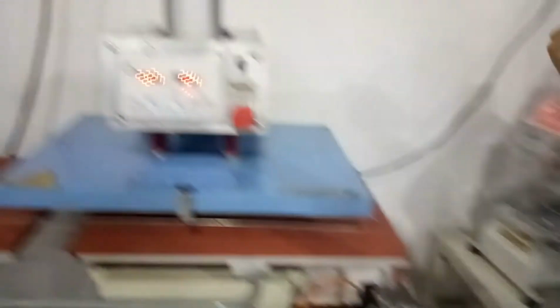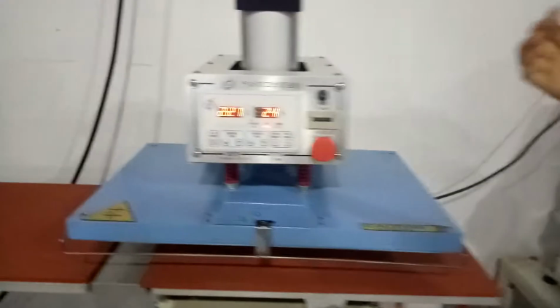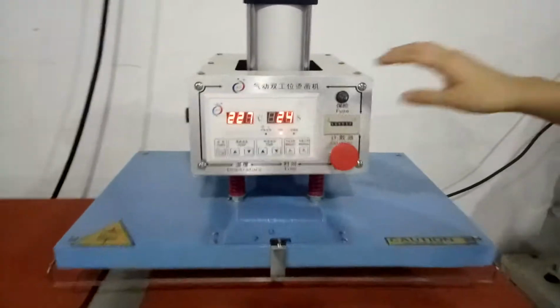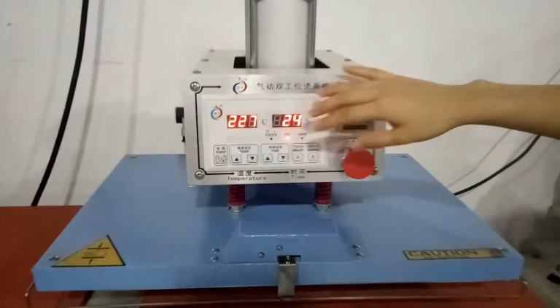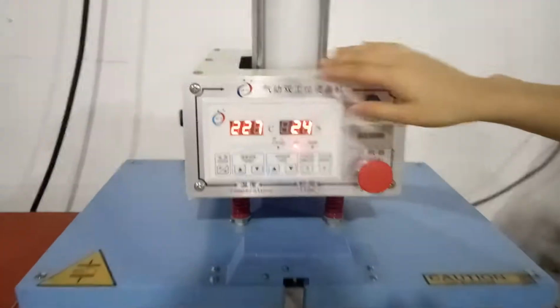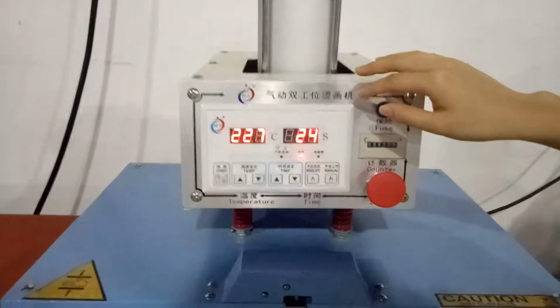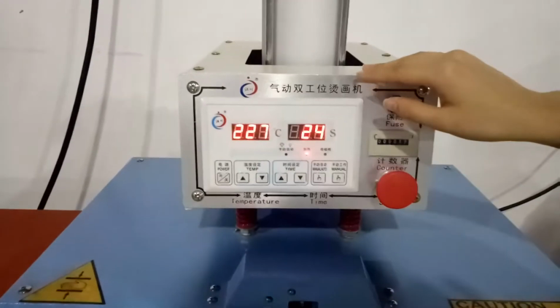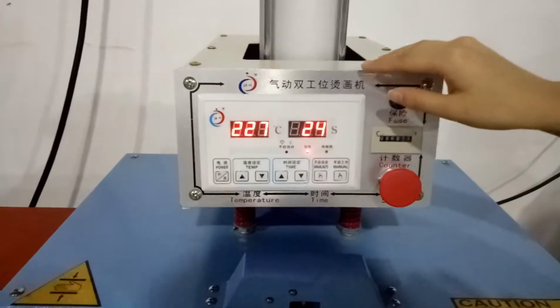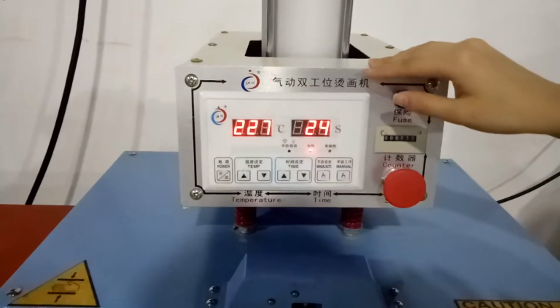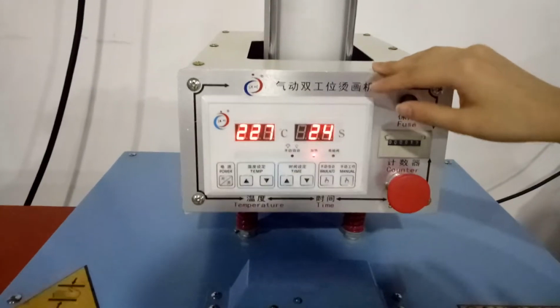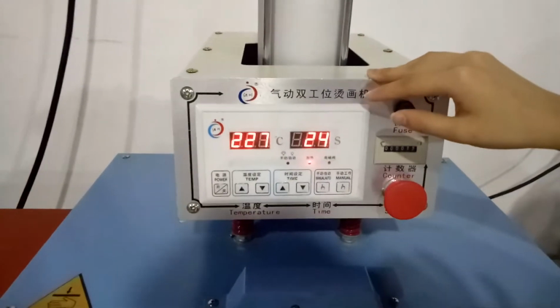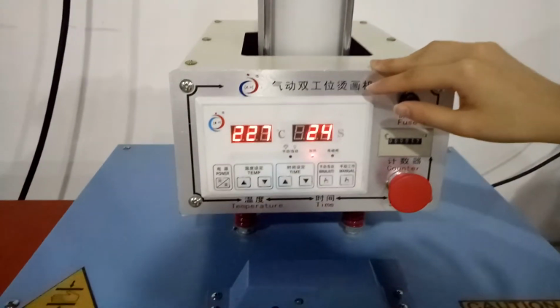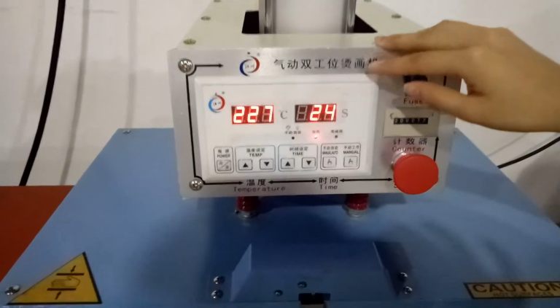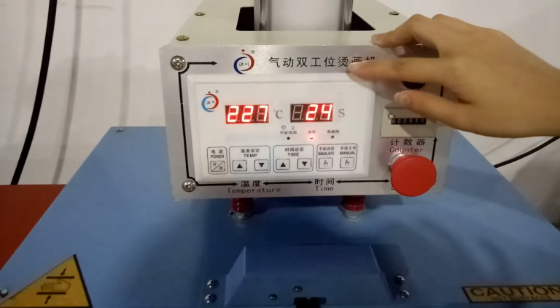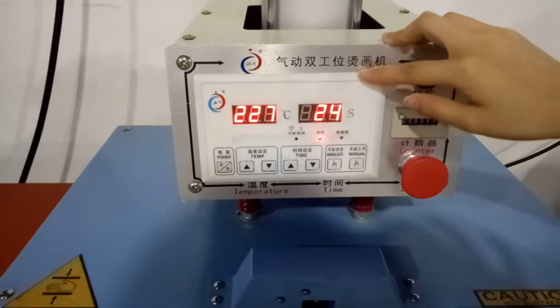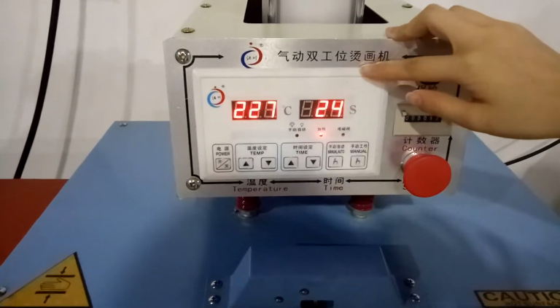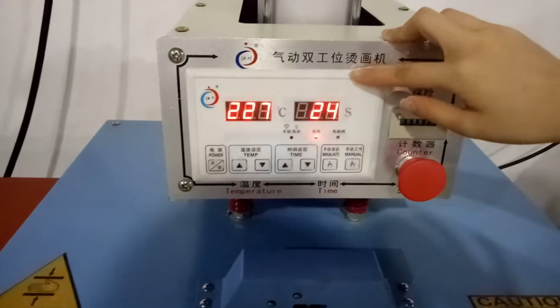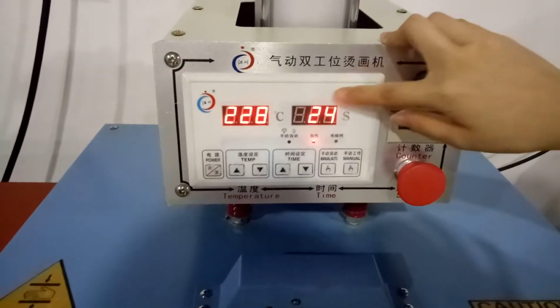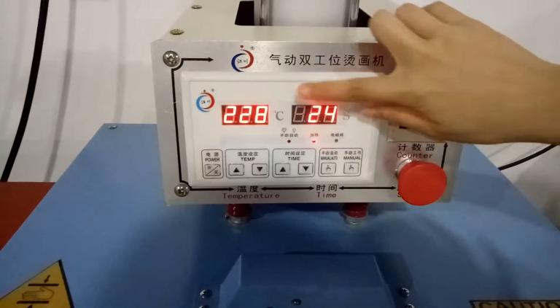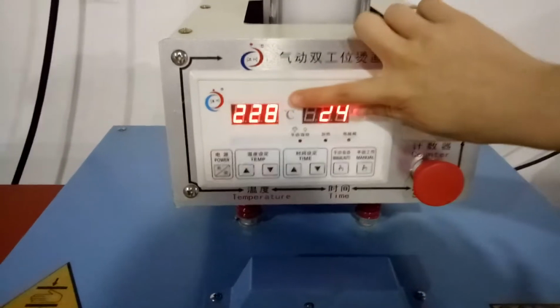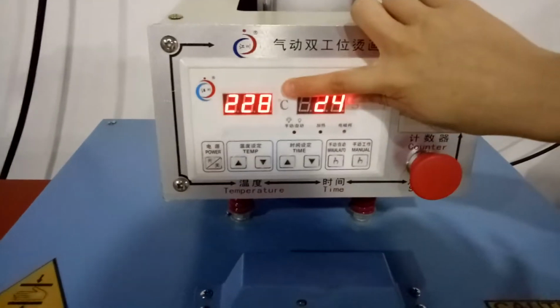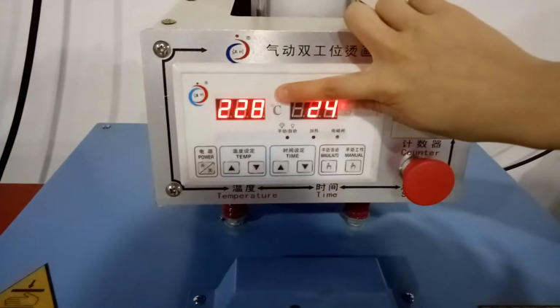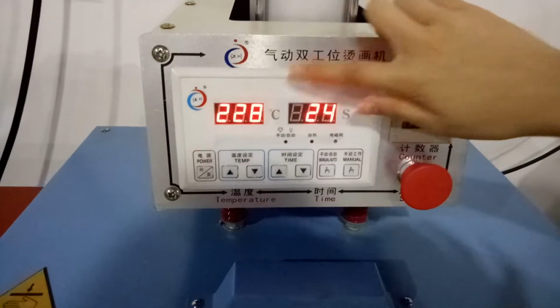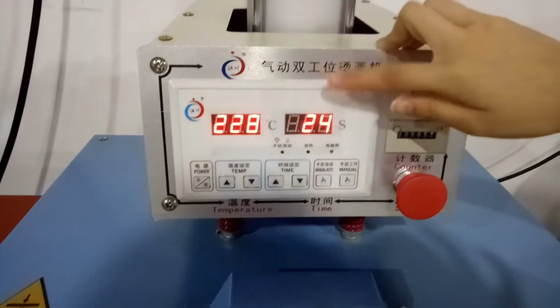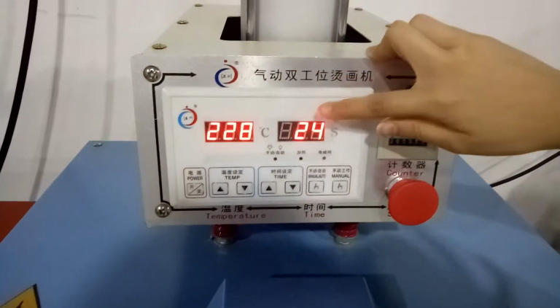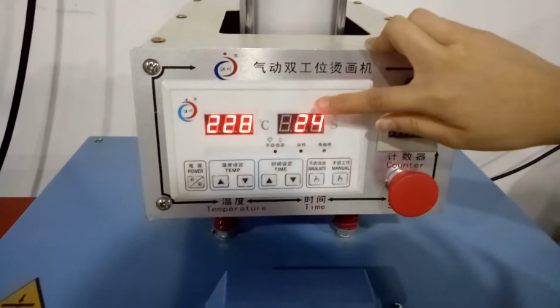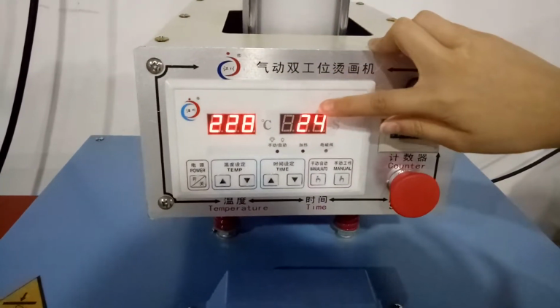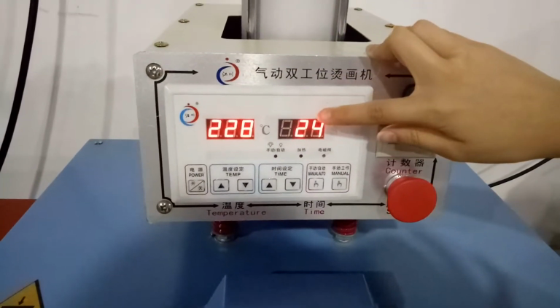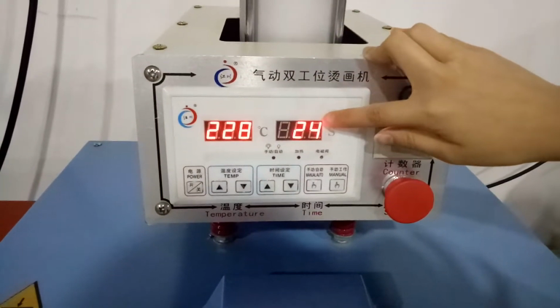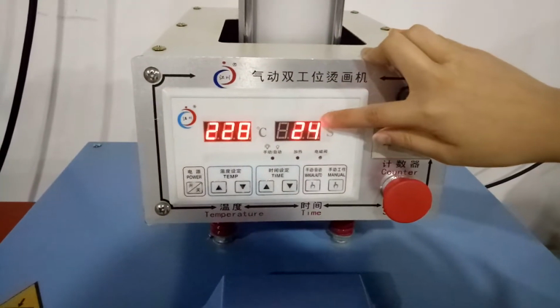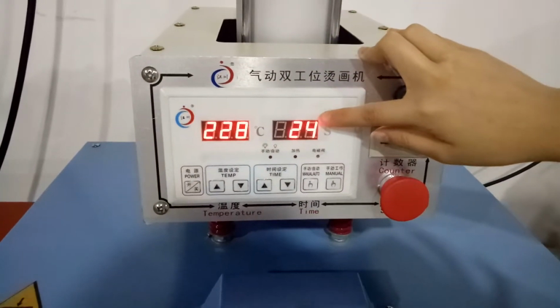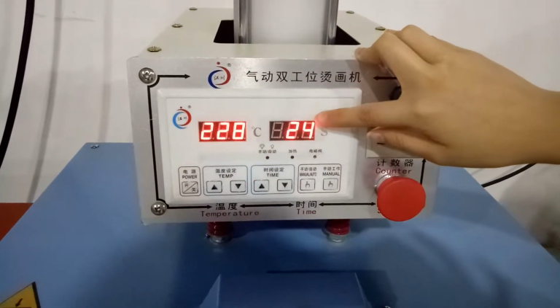This one is the control system. It can adjust the transfer temperature and transfer time.